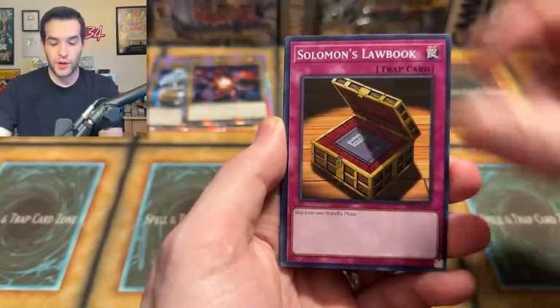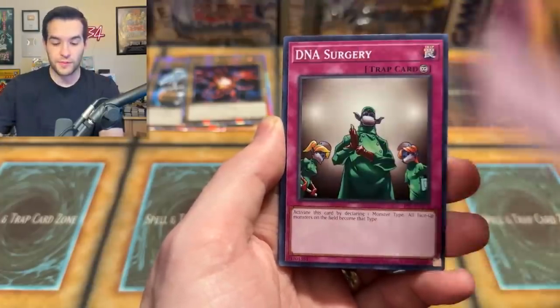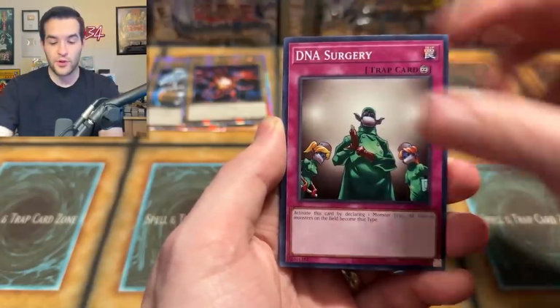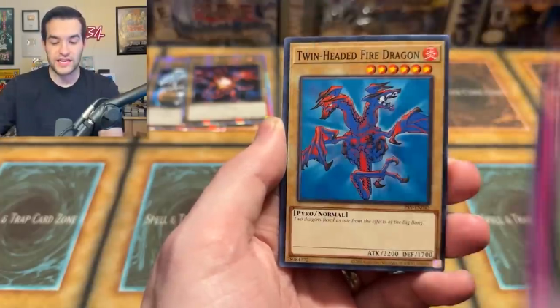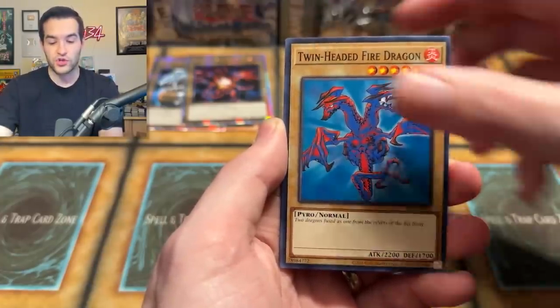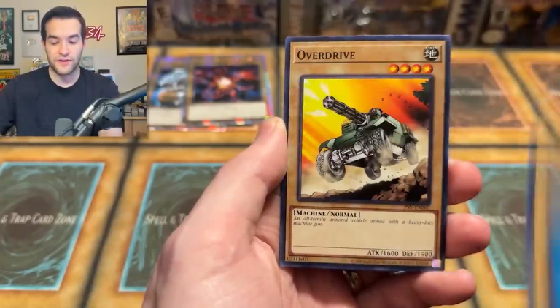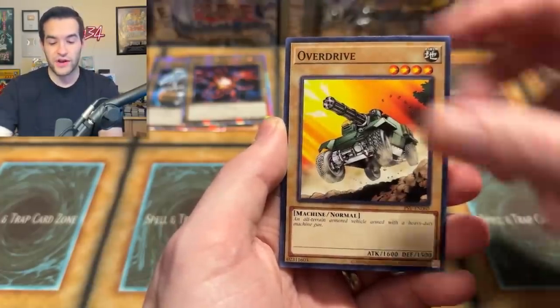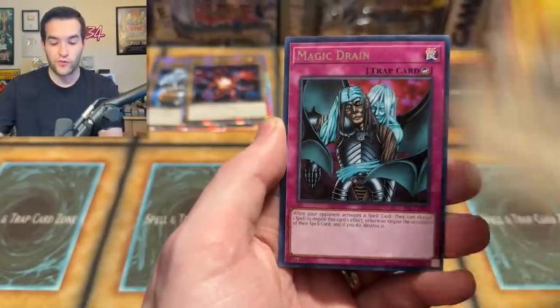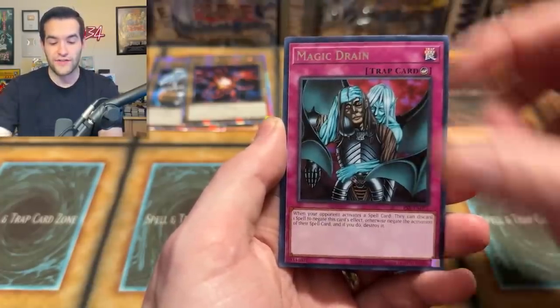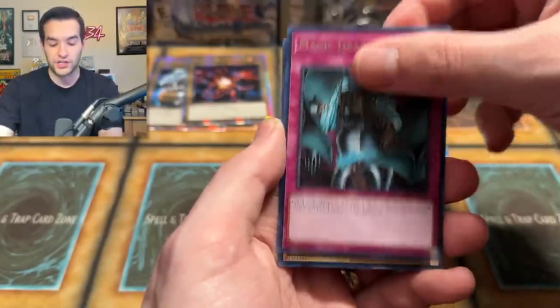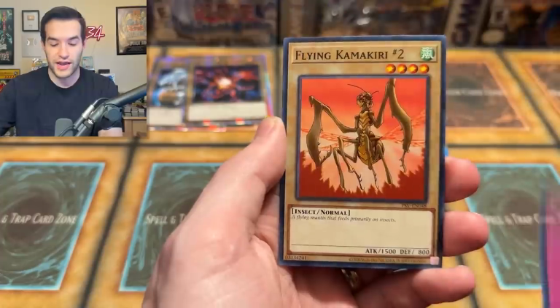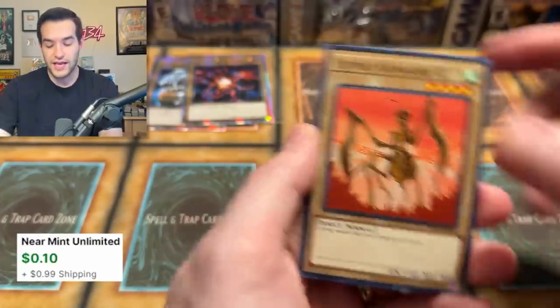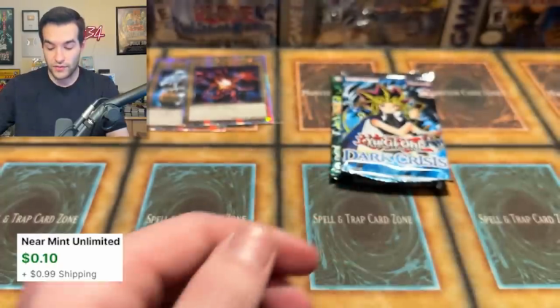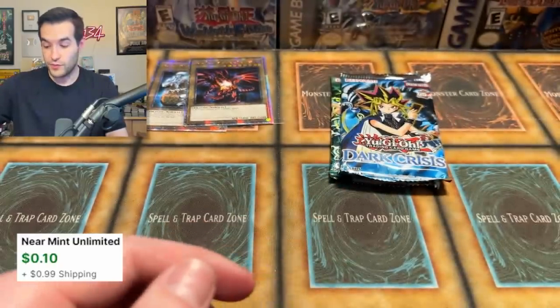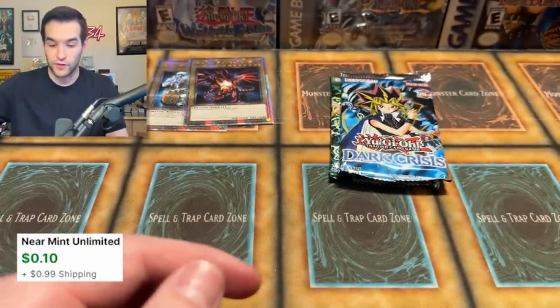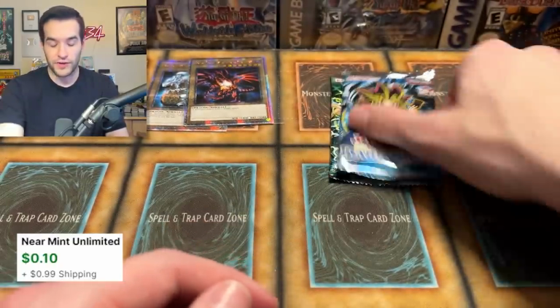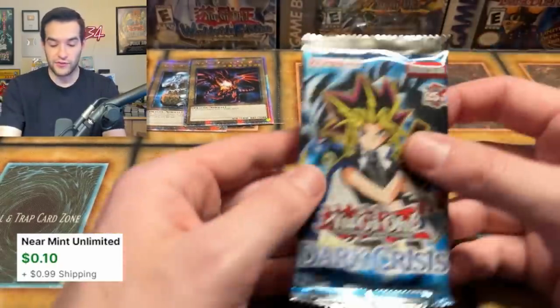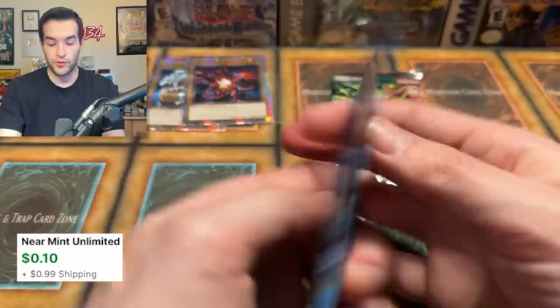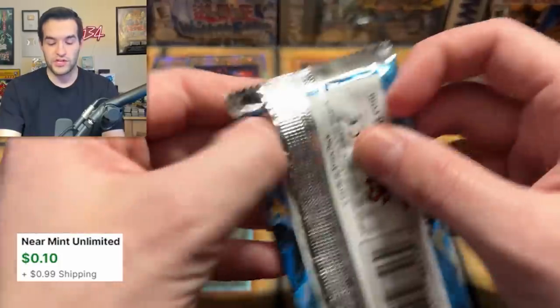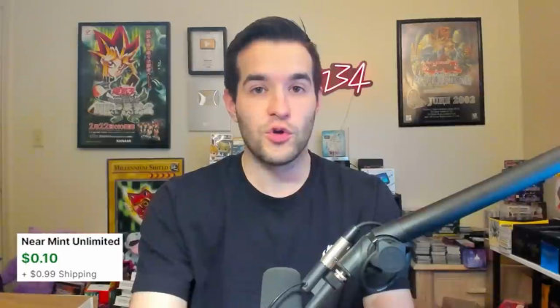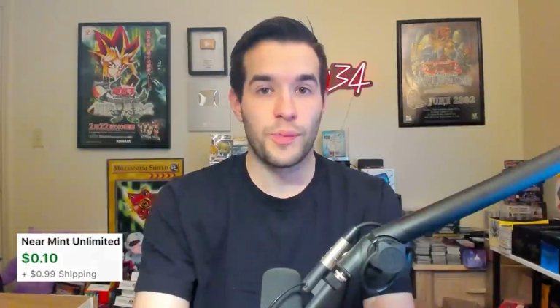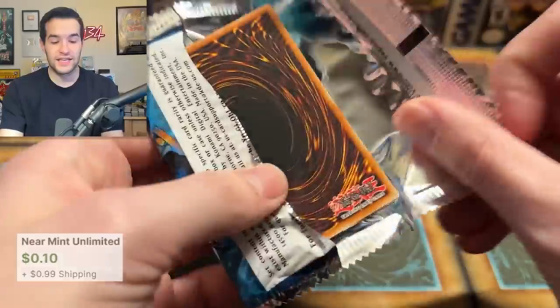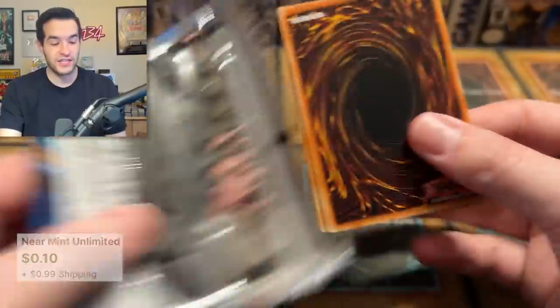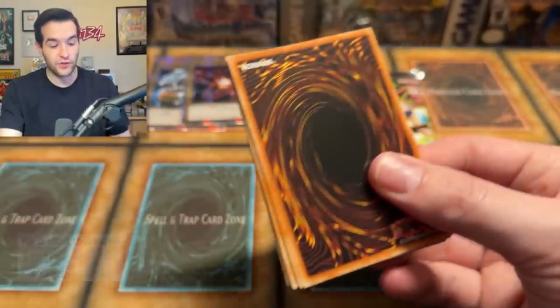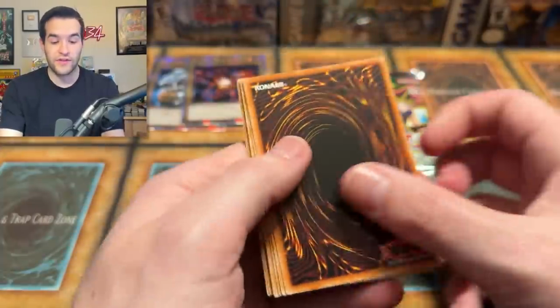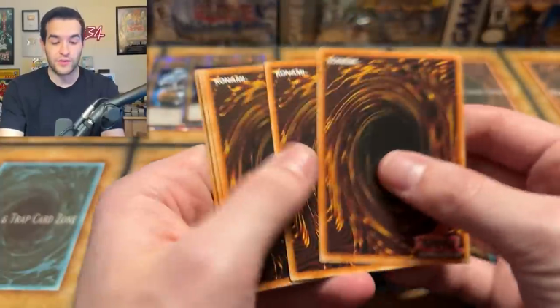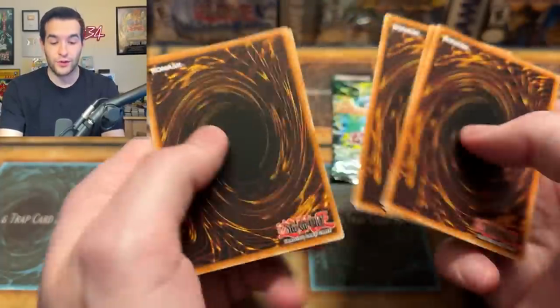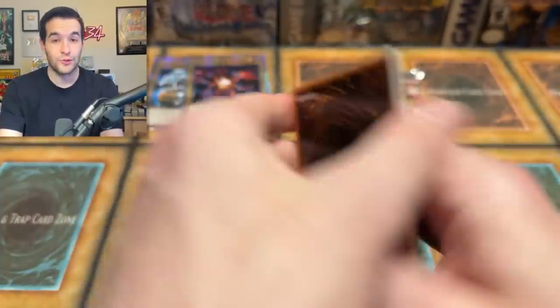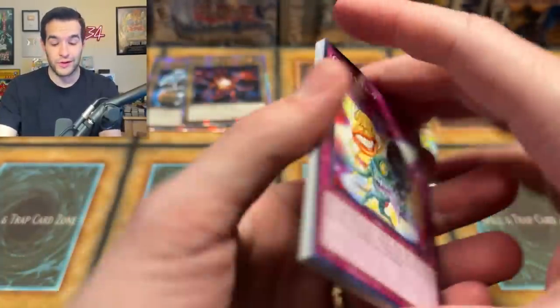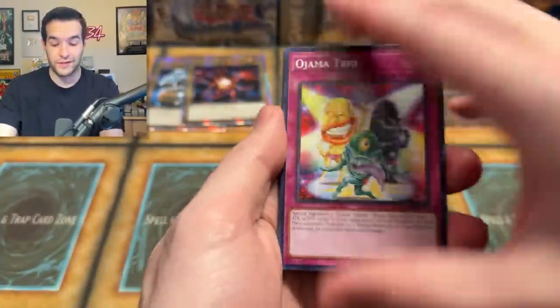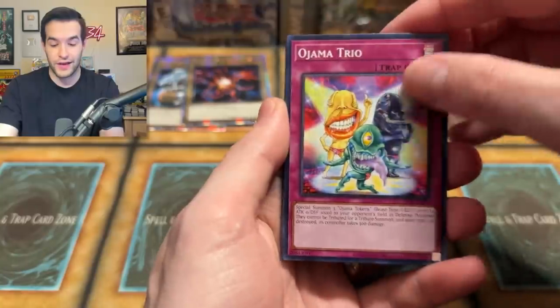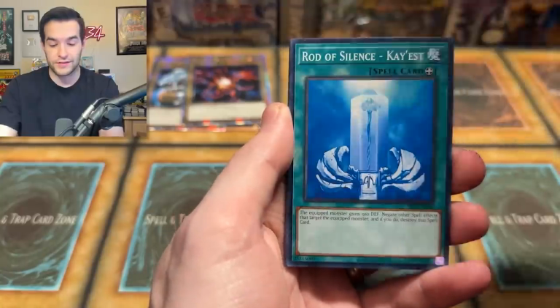Drill Bug, Solomon's Law Book, DNA Surgery, Twin End of Fire Dragon, Overdrive, Magic Drain. Wow, these have been rough so far. We have not had great pulls — but these are old school packs. They changed how they look, but they still have old school pull rates. They're really not awesome.